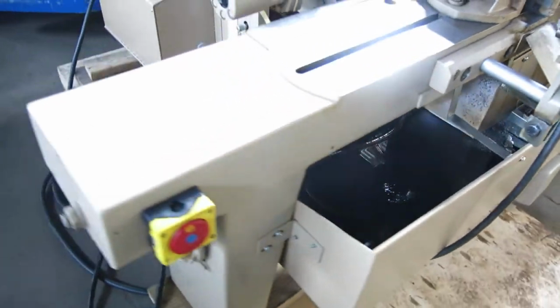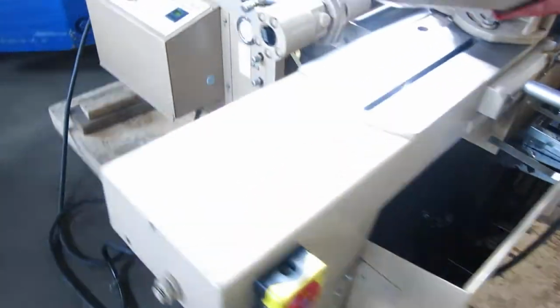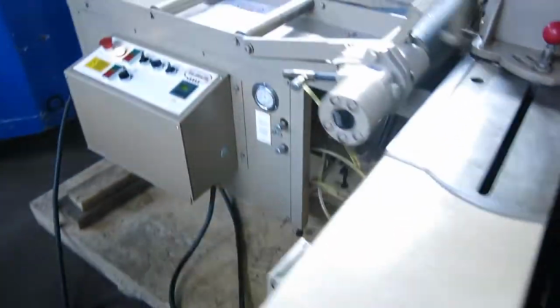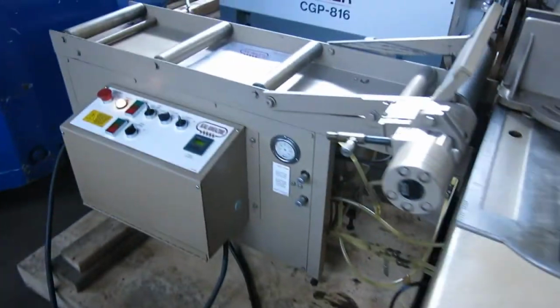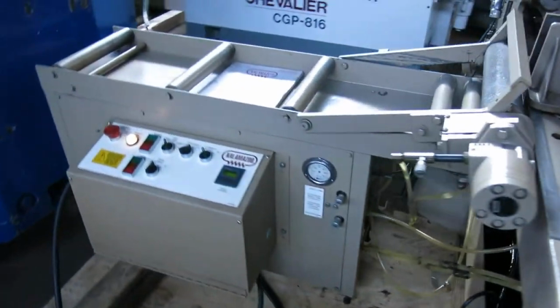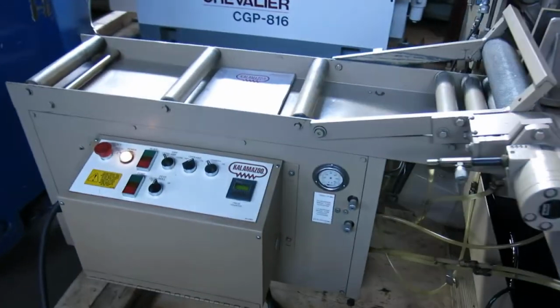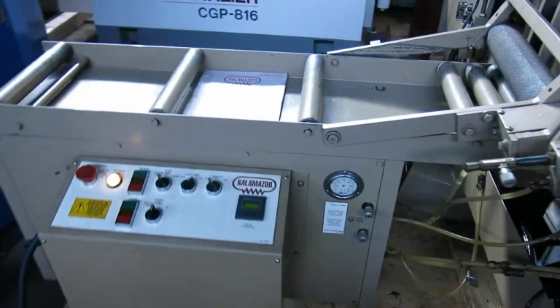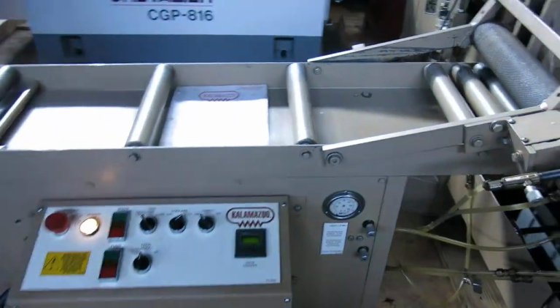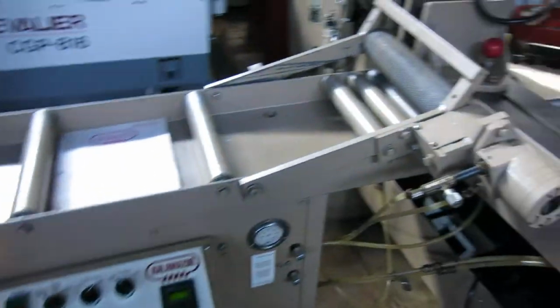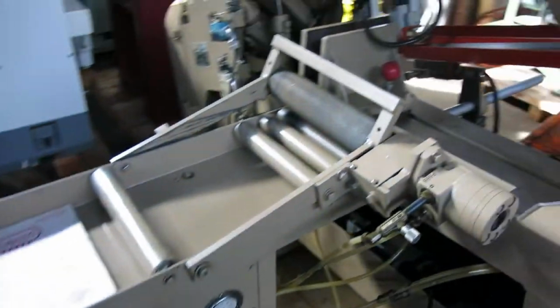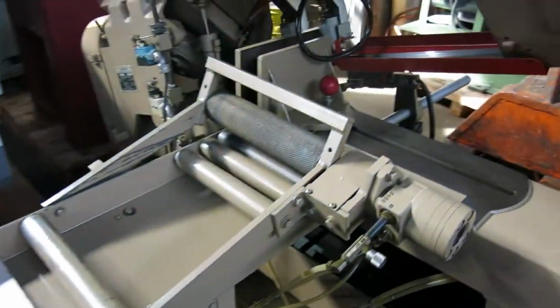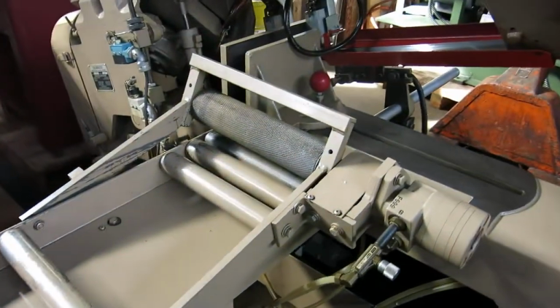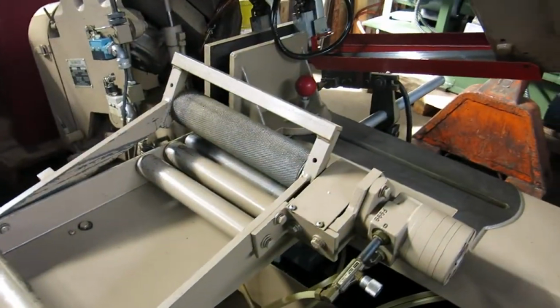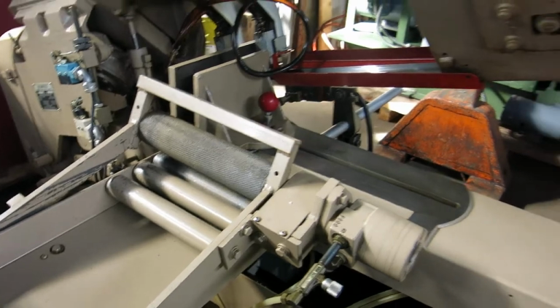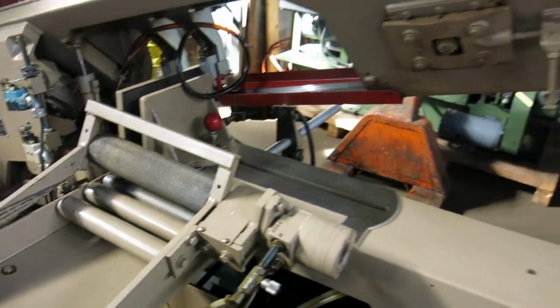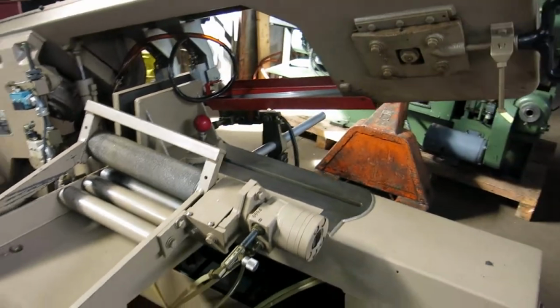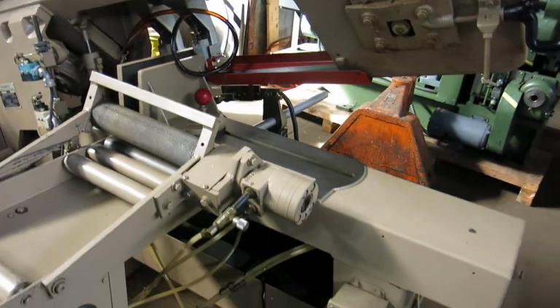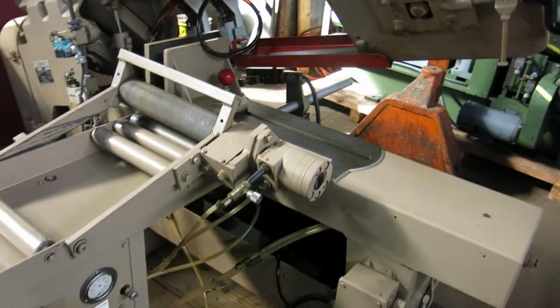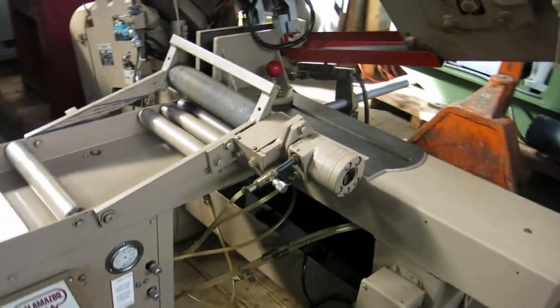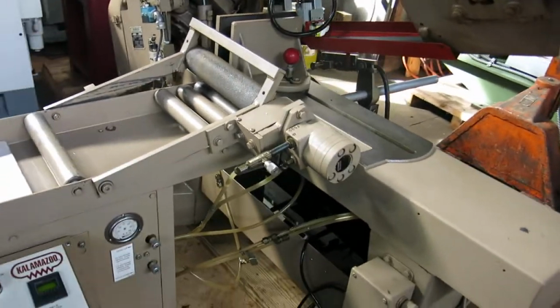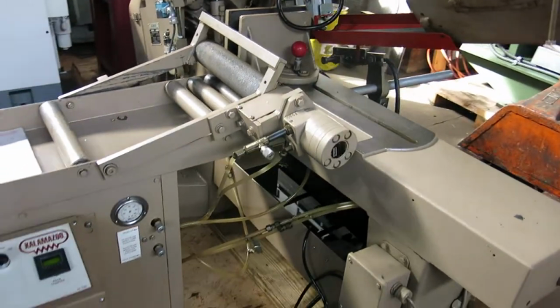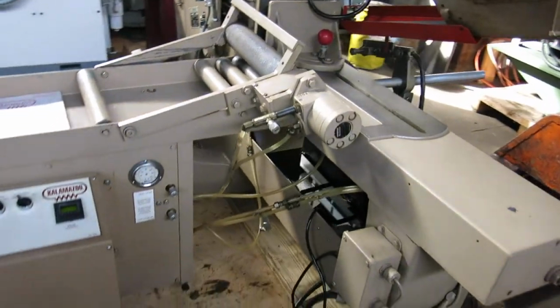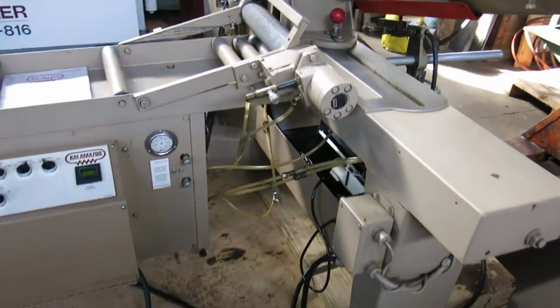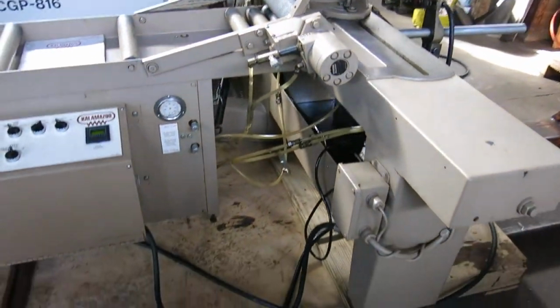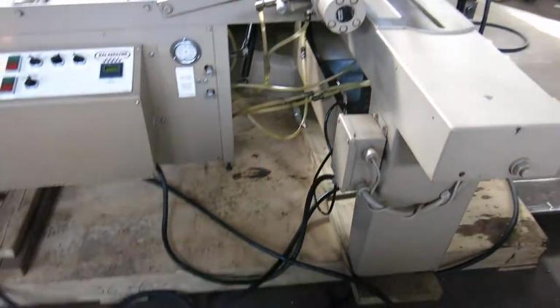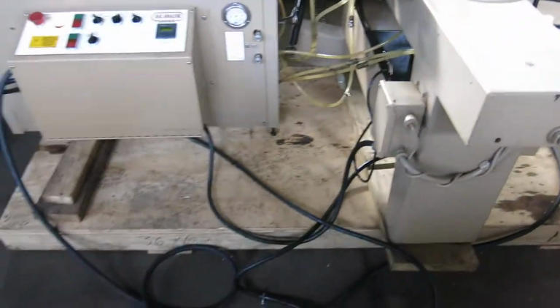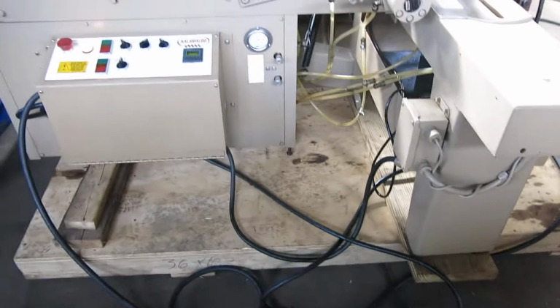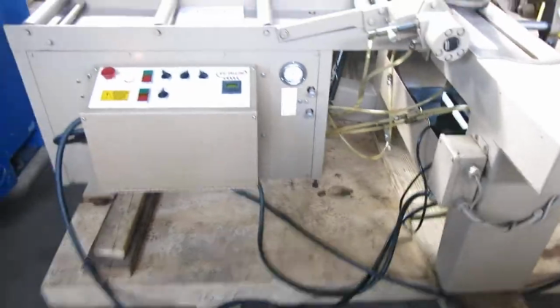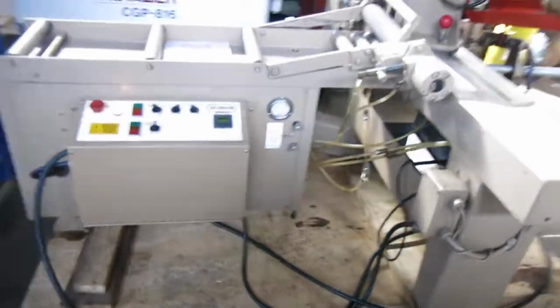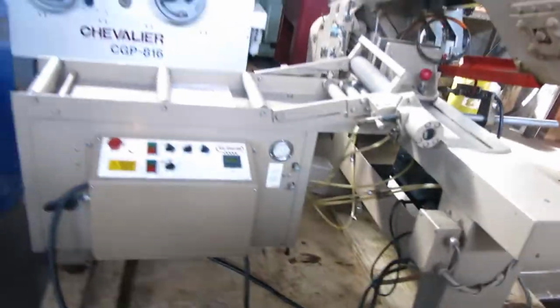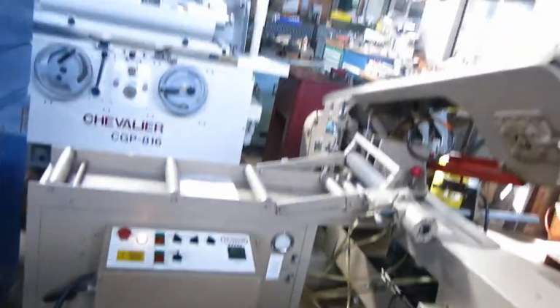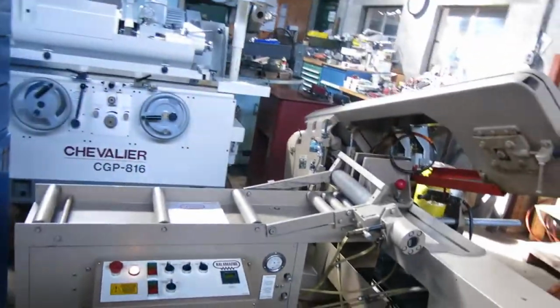Has automatic stock feed — it's a roll feed setup. 230/460, 3-phase, currently wired for 230.